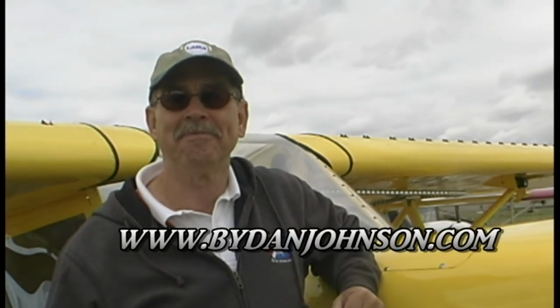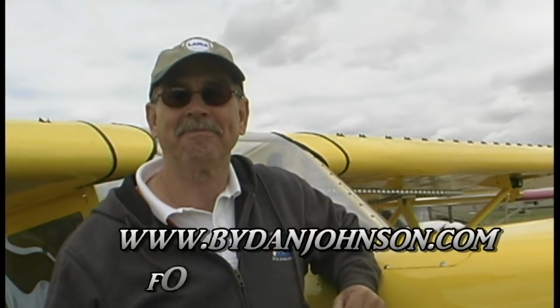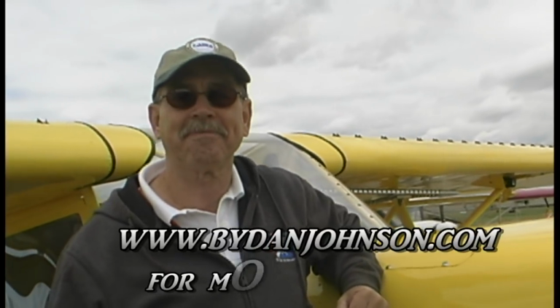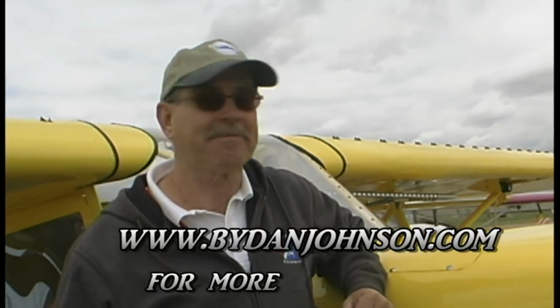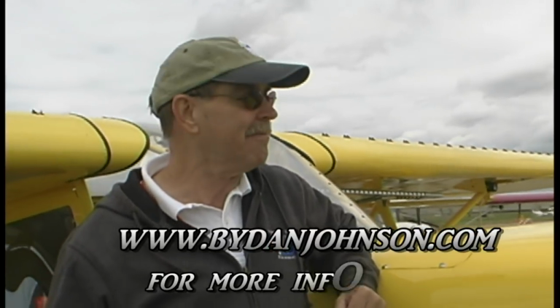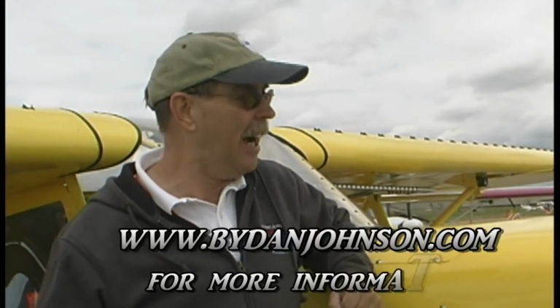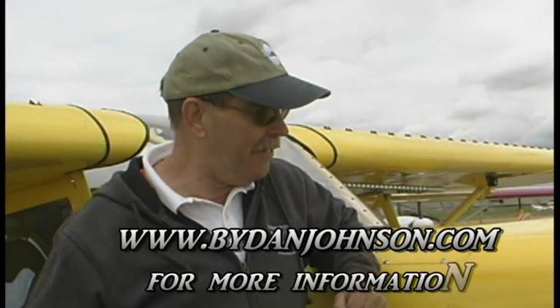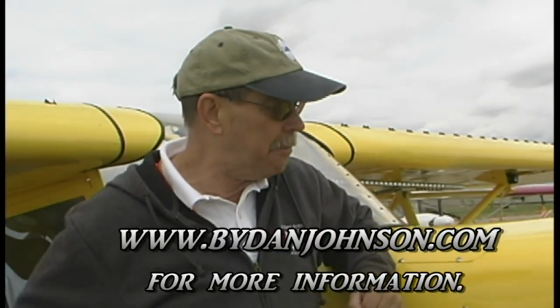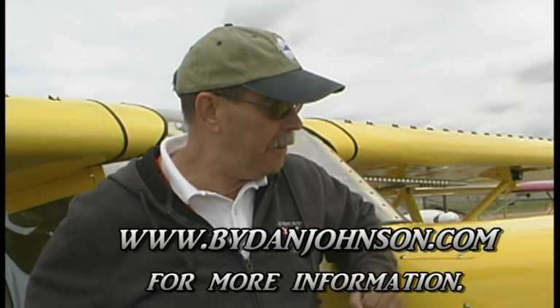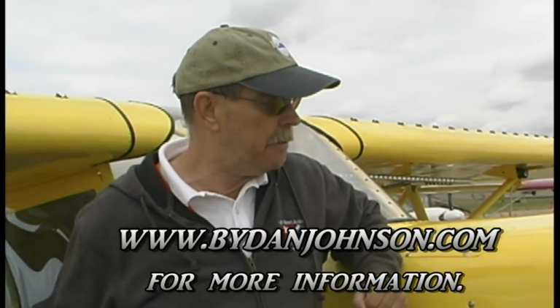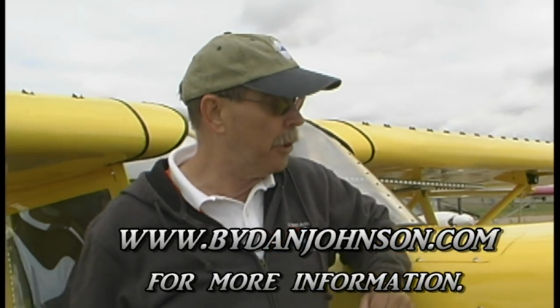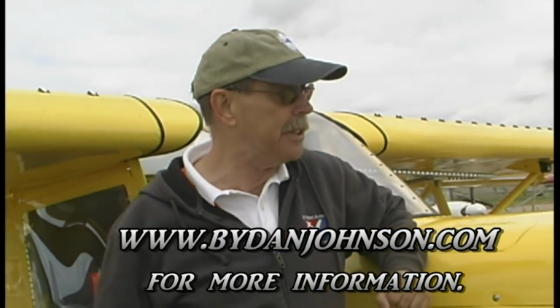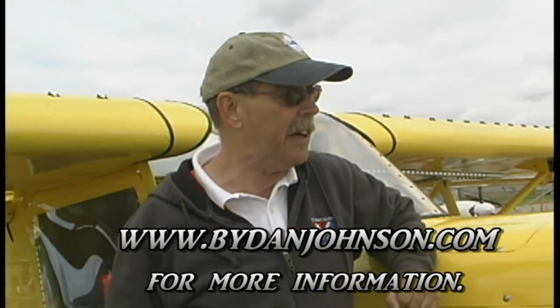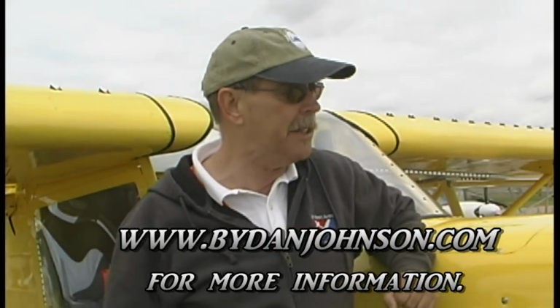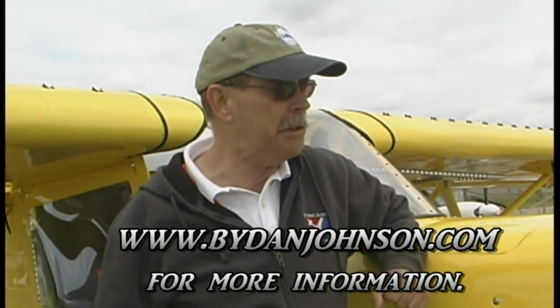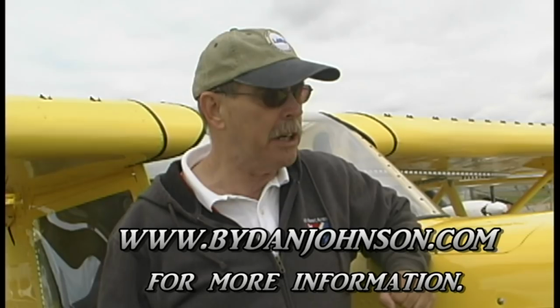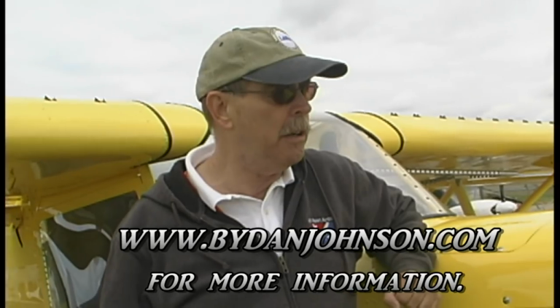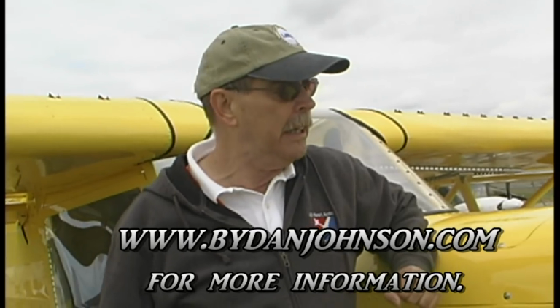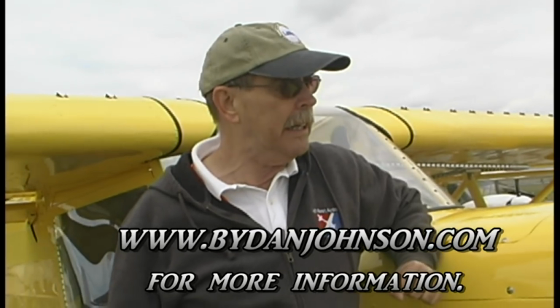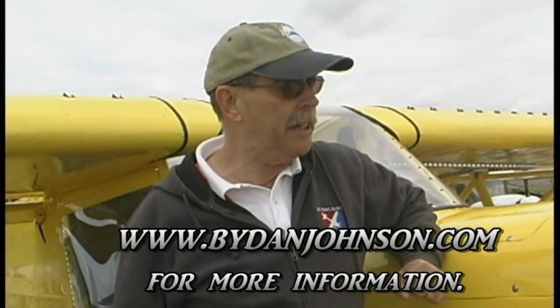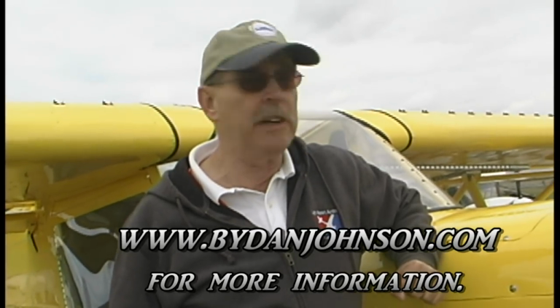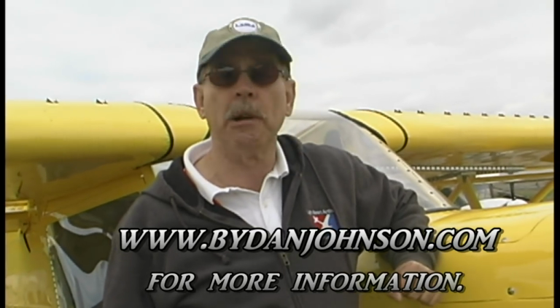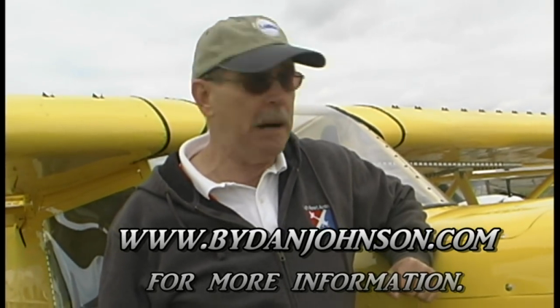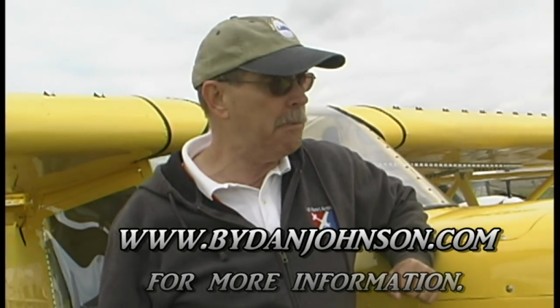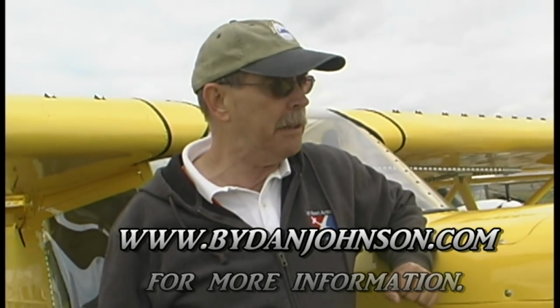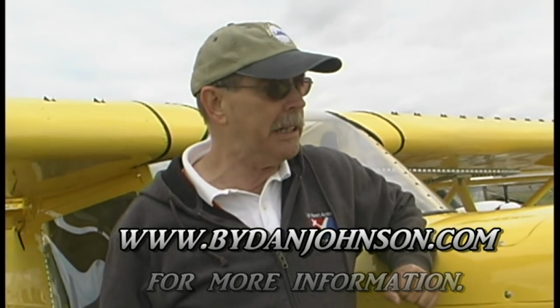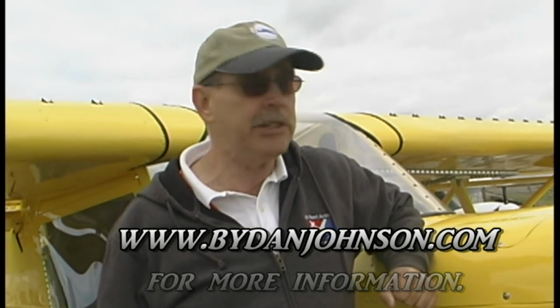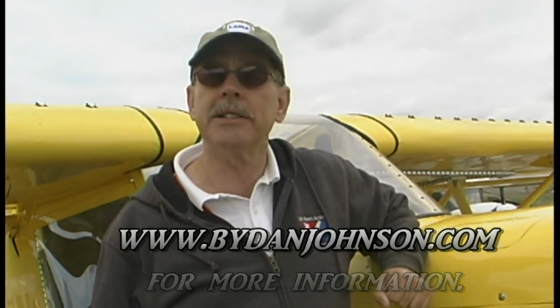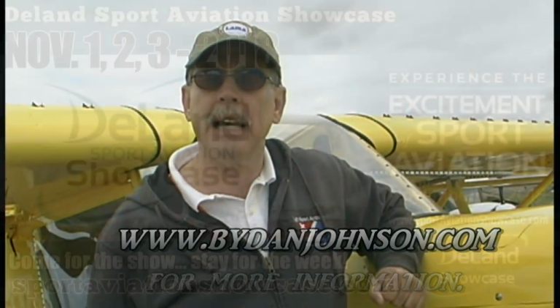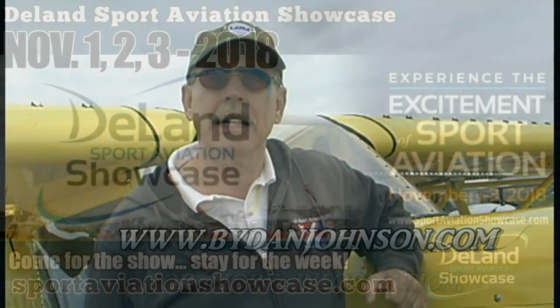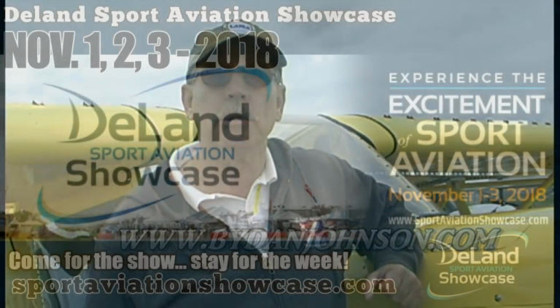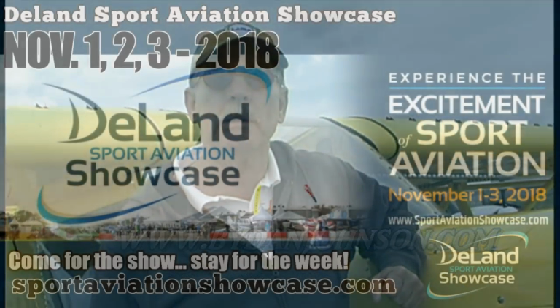I have done a flight report on the Savannah some years ago, and that's available on my website at bydanjohnson.com.